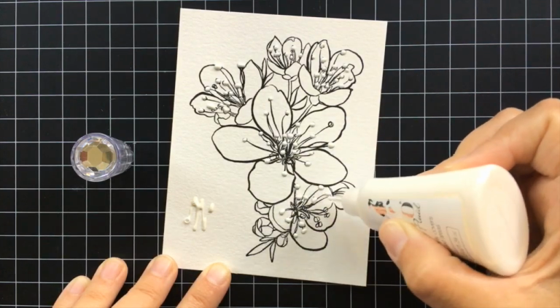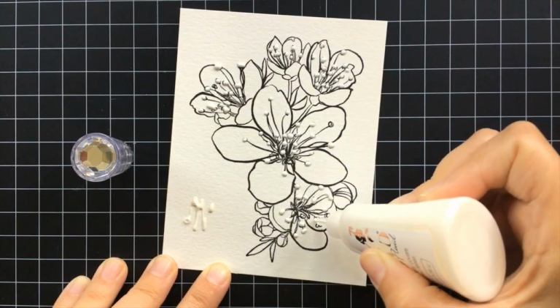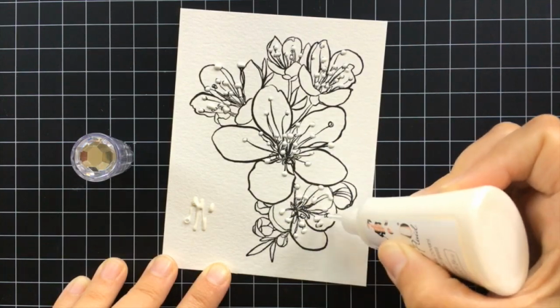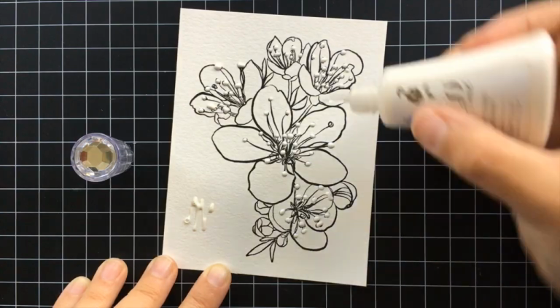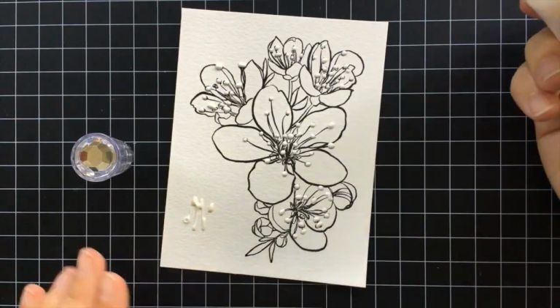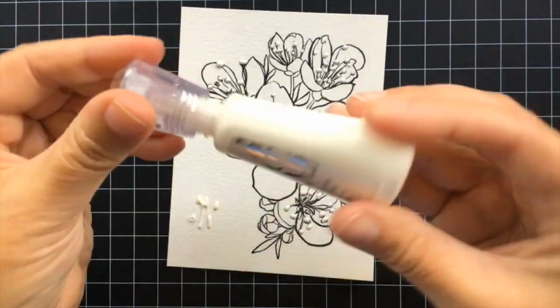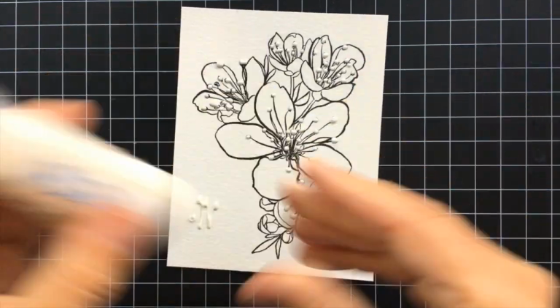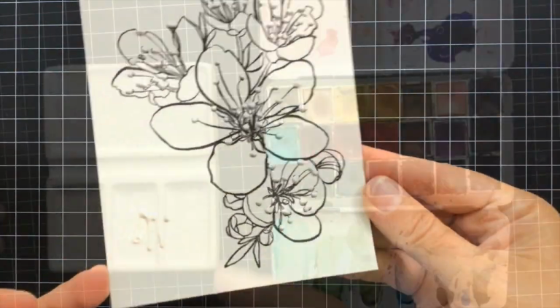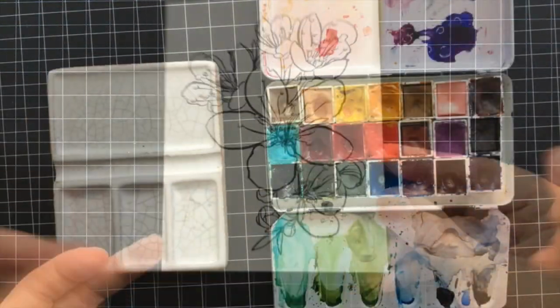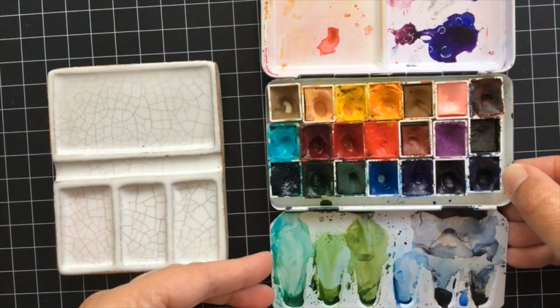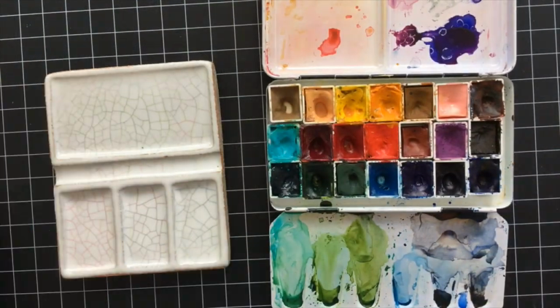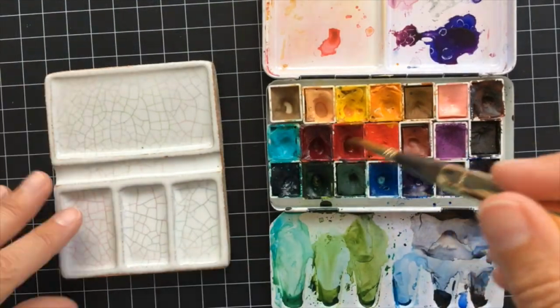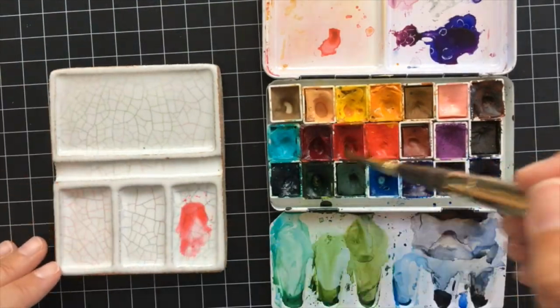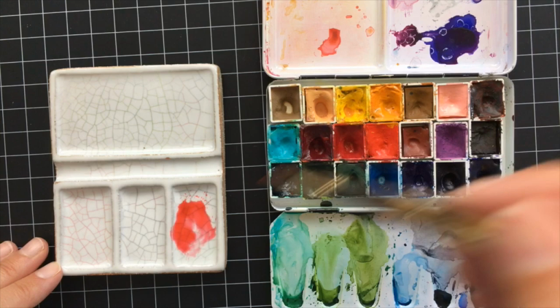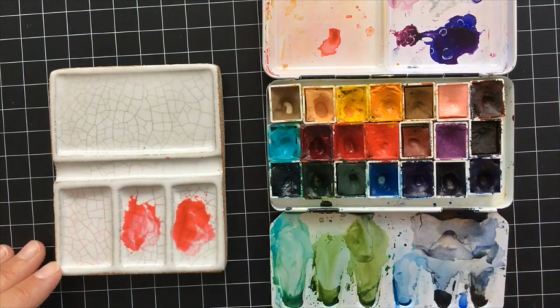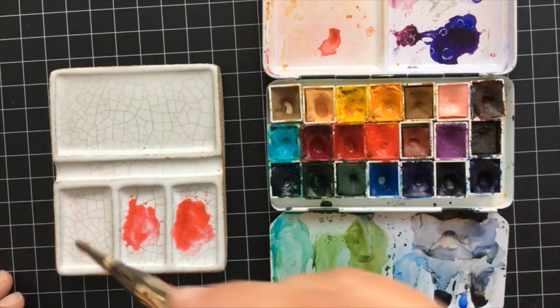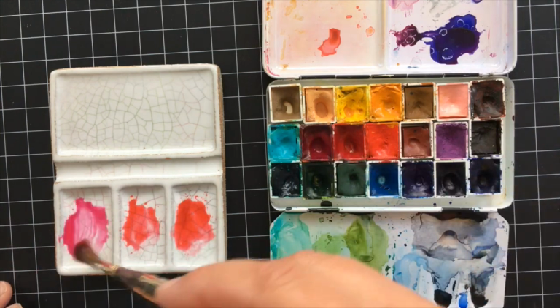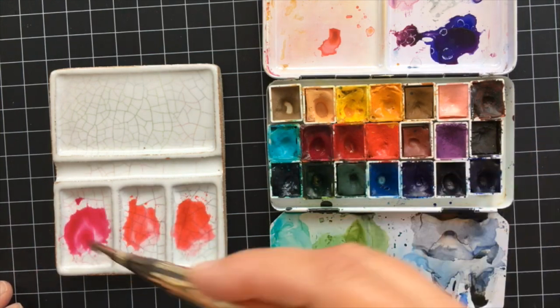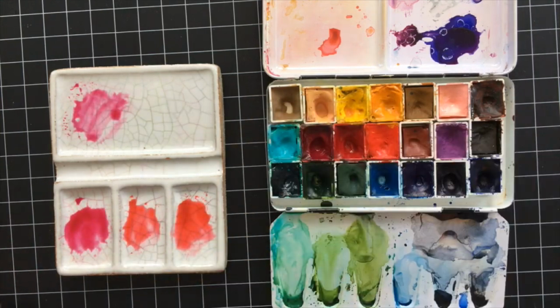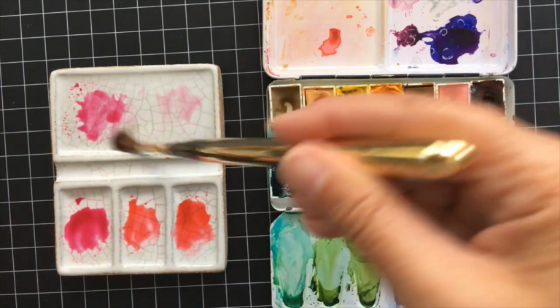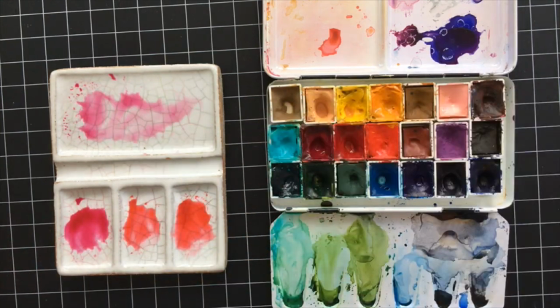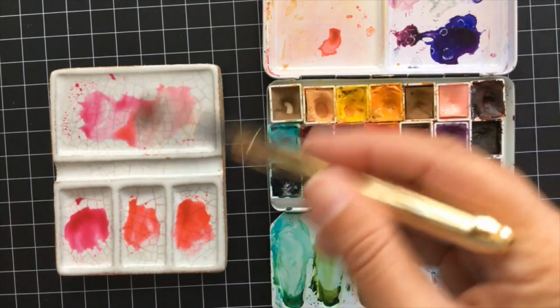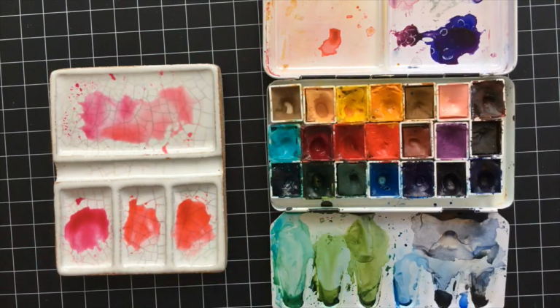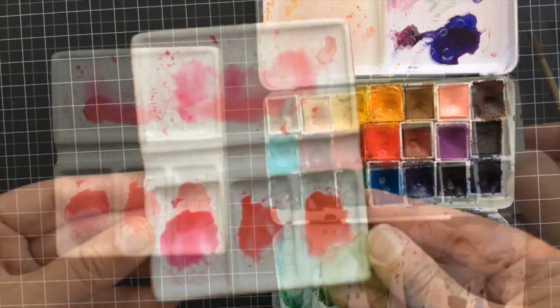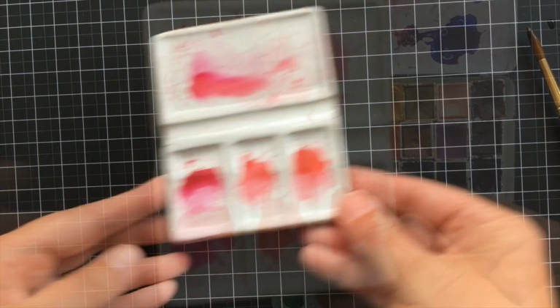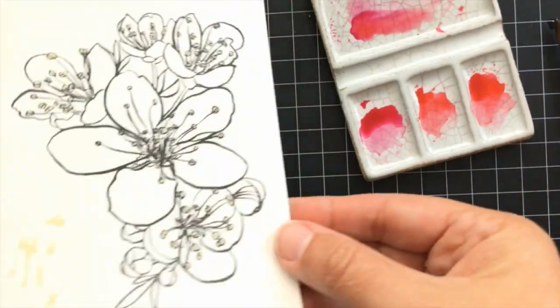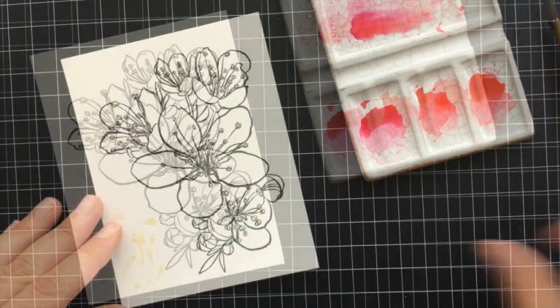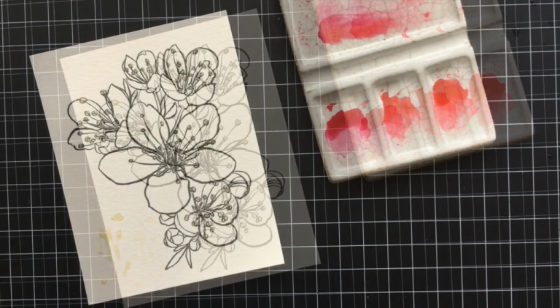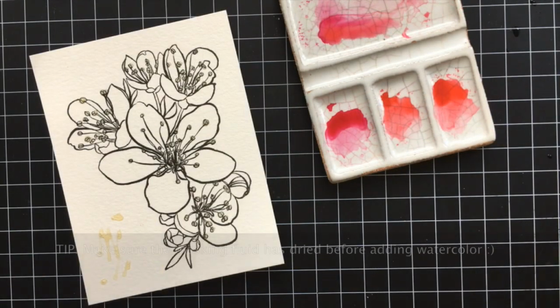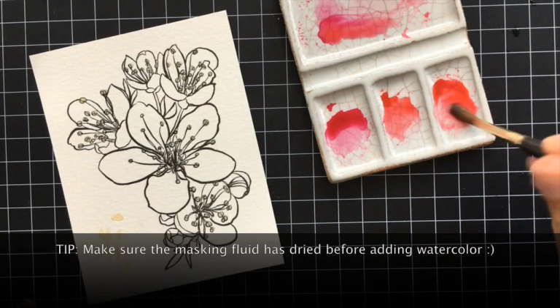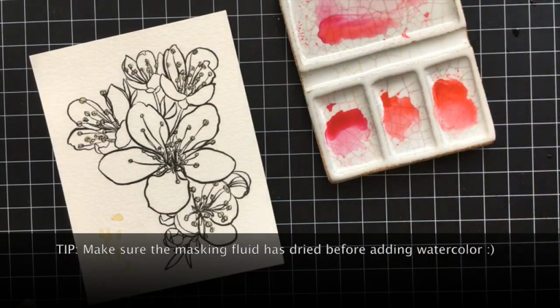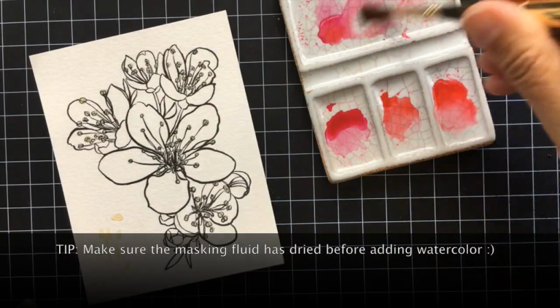I'm going to be watercoloring this Mondo Sakura — it's also by Ellen Hudson — and I just put the masking fluid over all those little stamens. Now I'm prepping my ceramic palette so that I can go ahead and watercolor this.